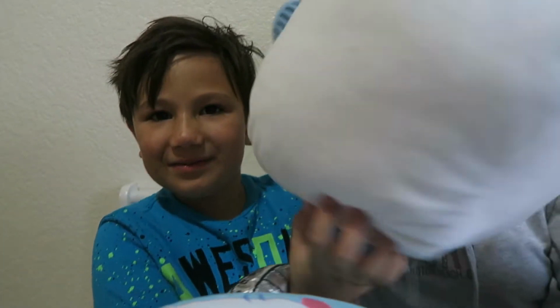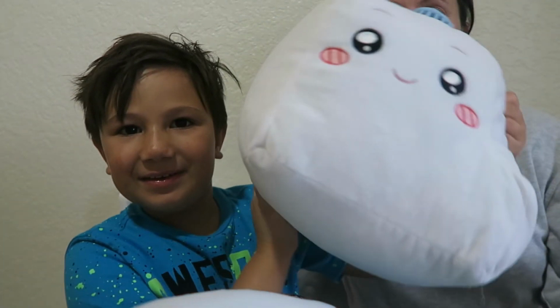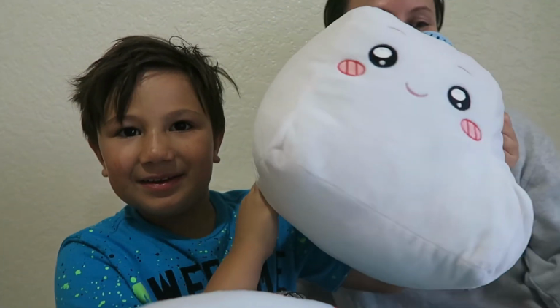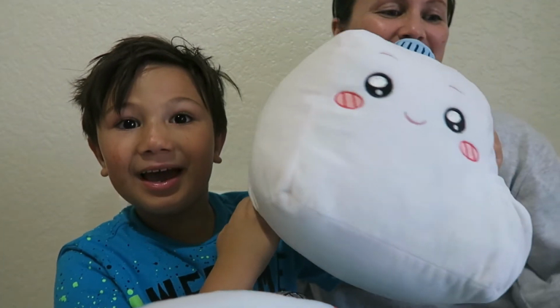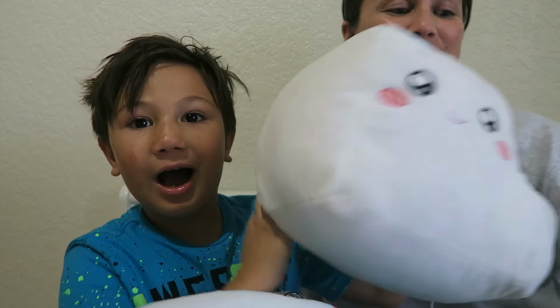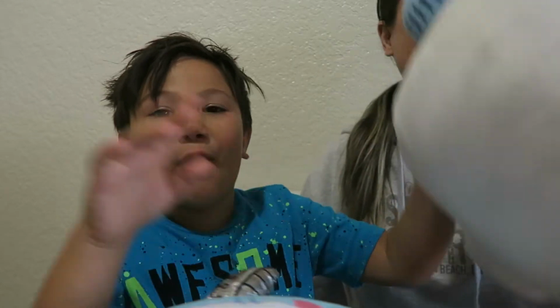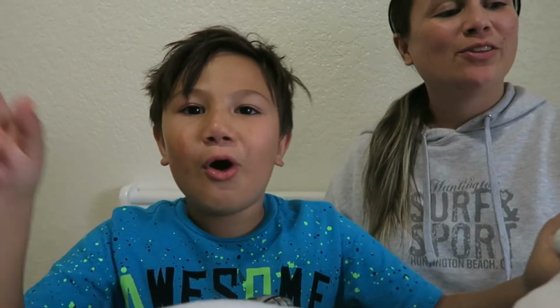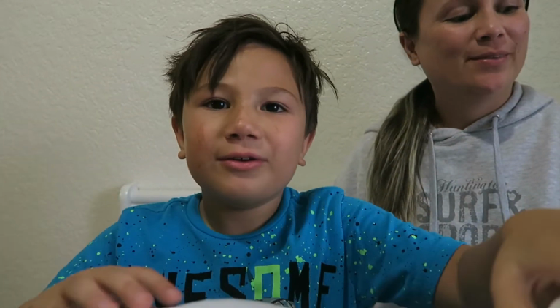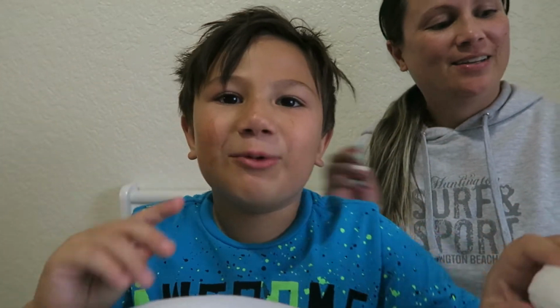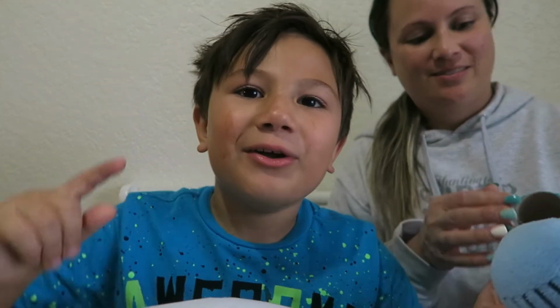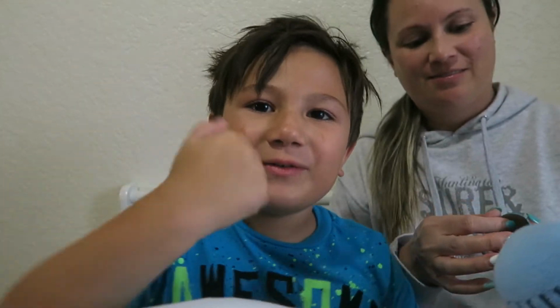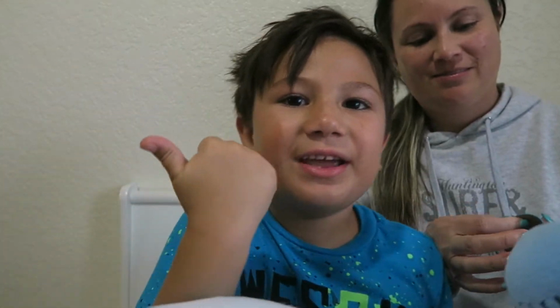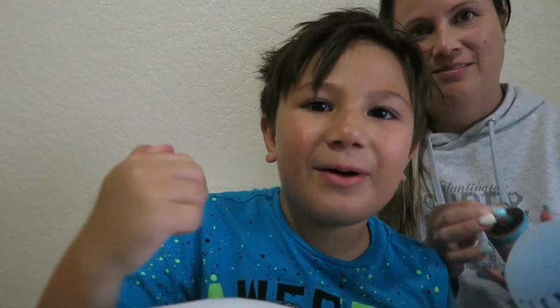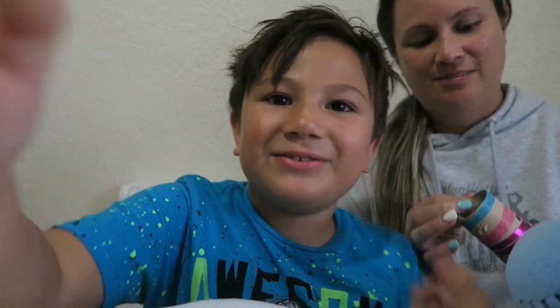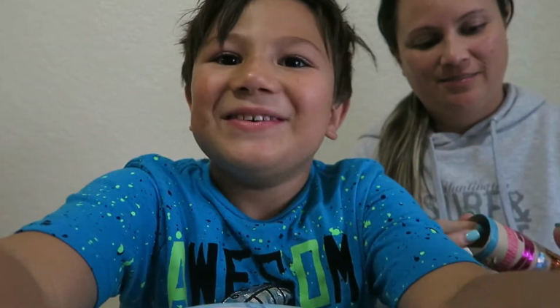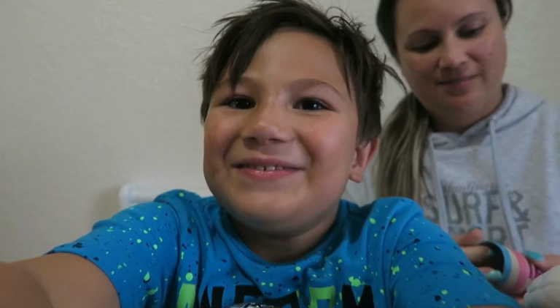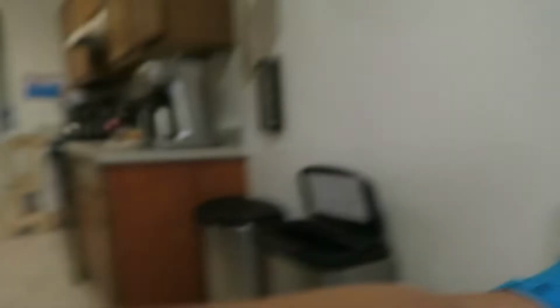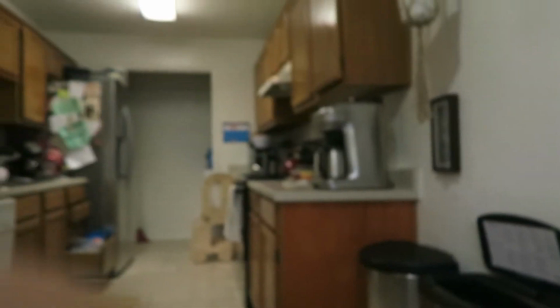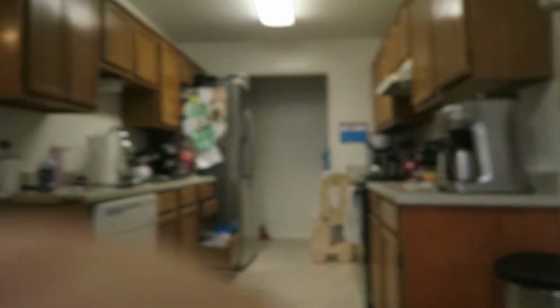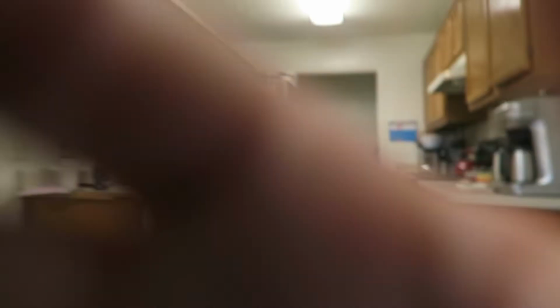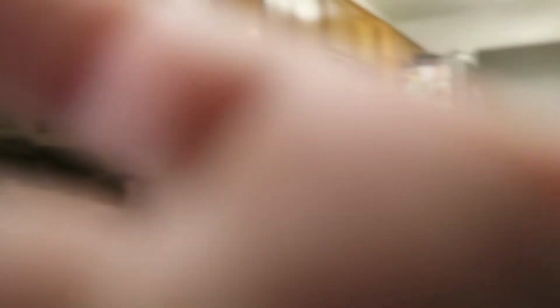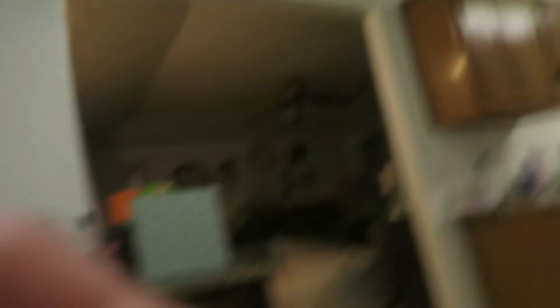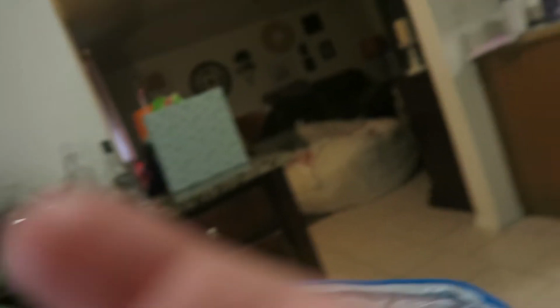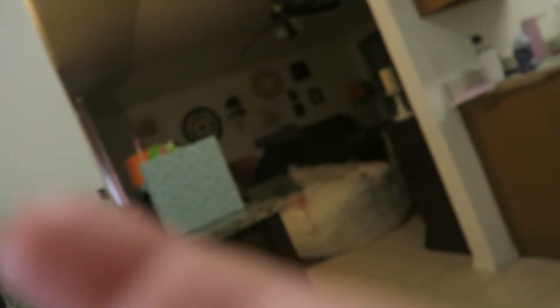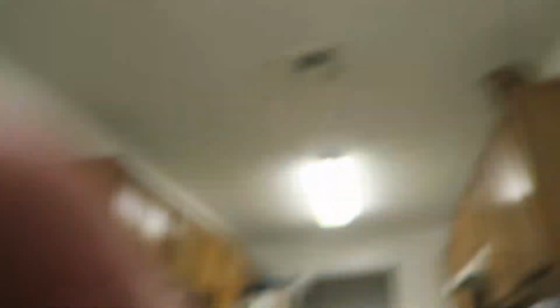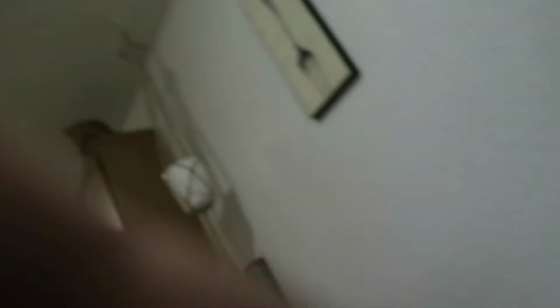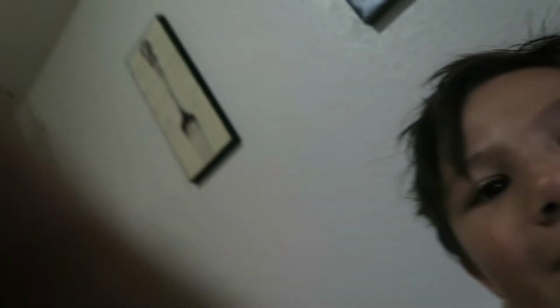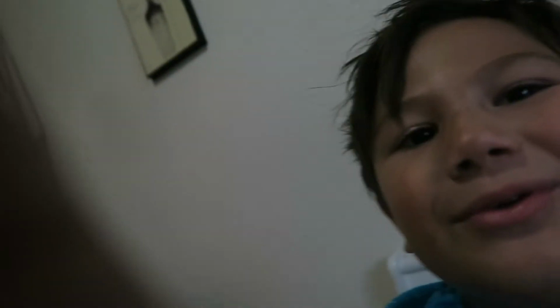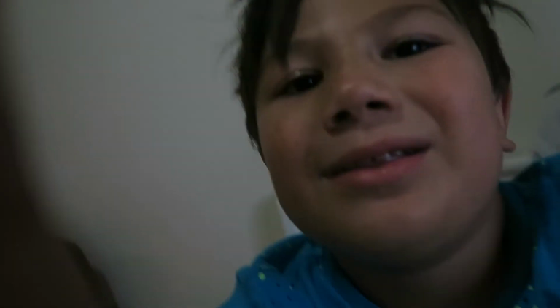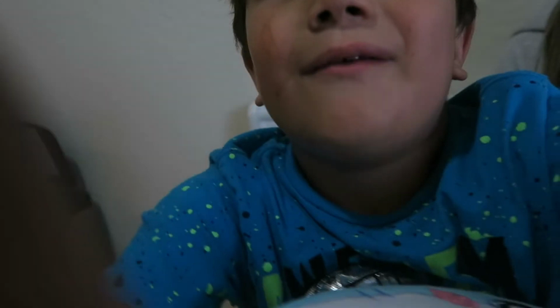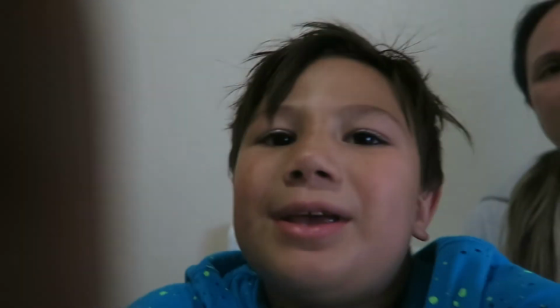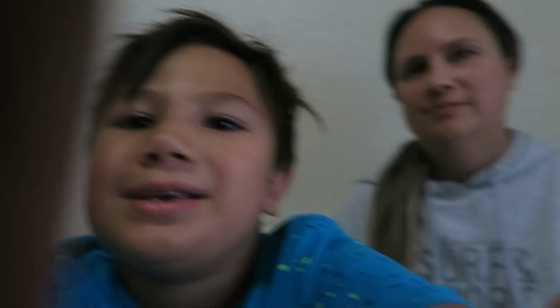Oh look, there's more over there! If you didn't see it, it's okay.